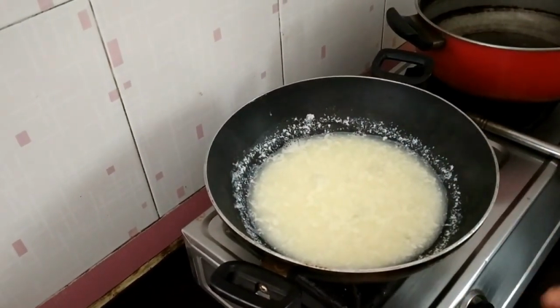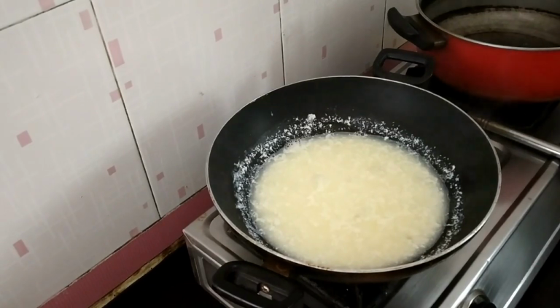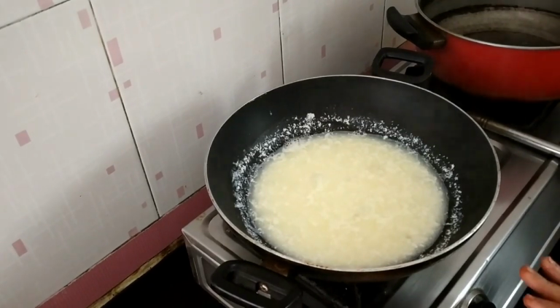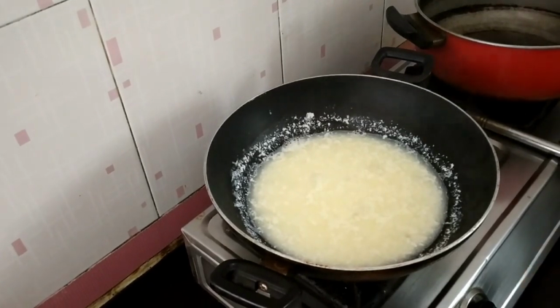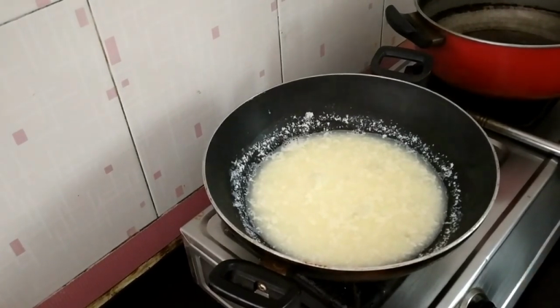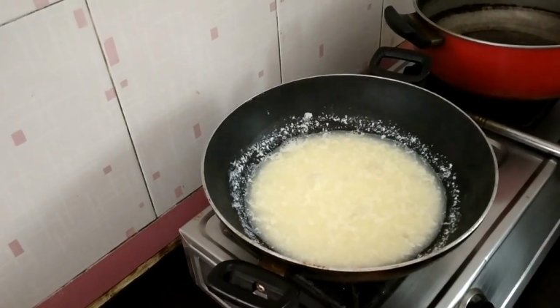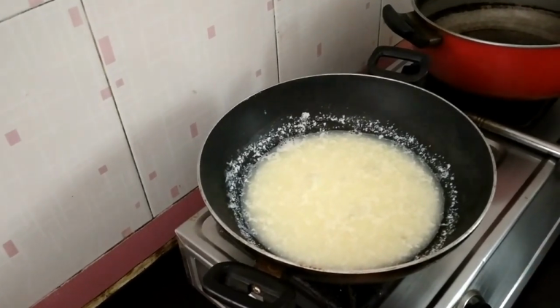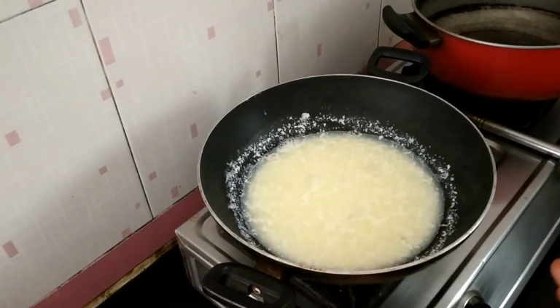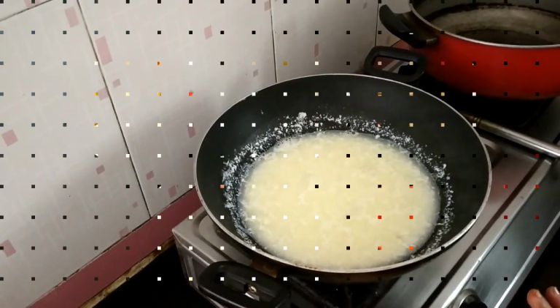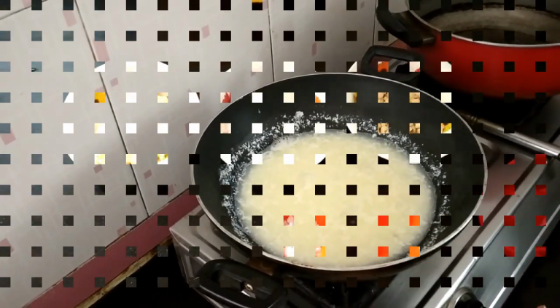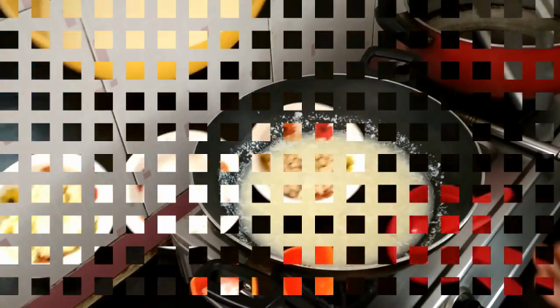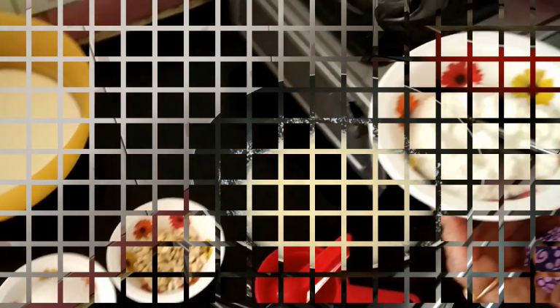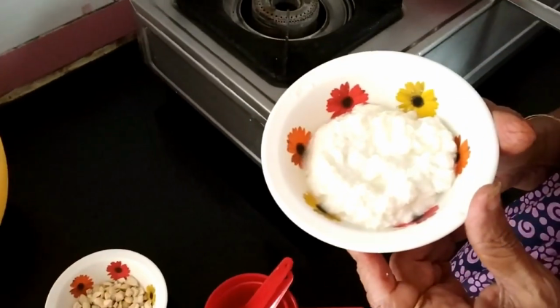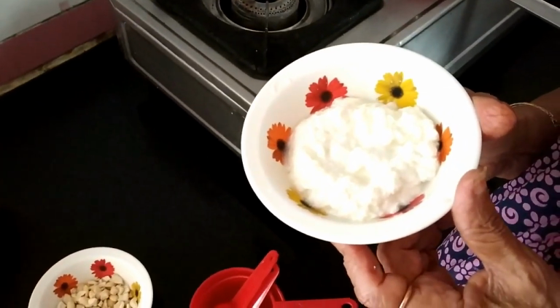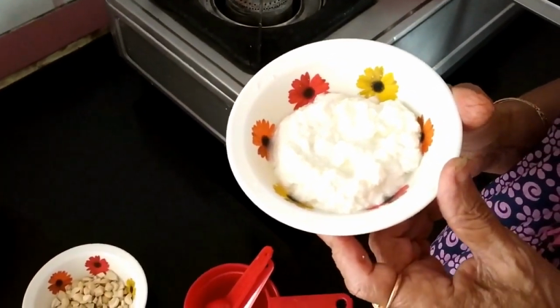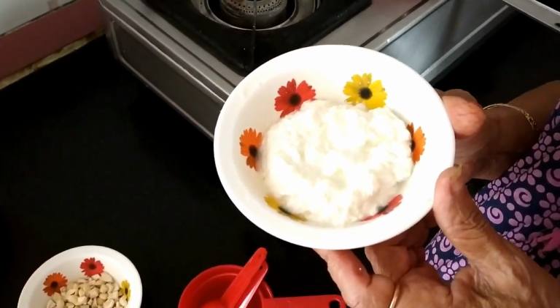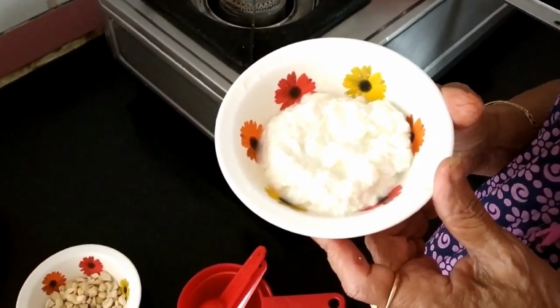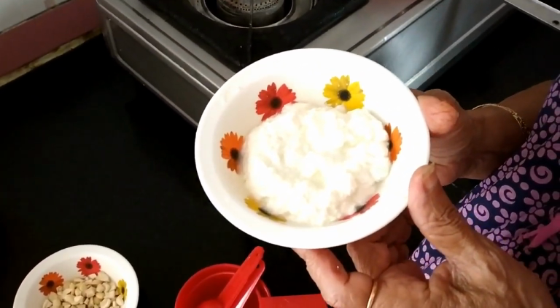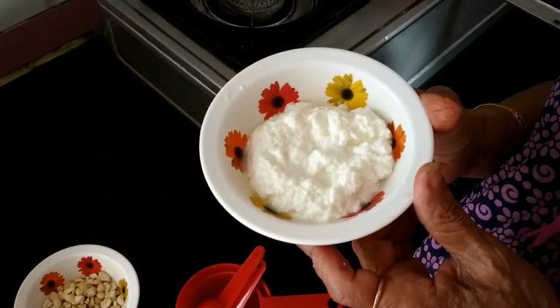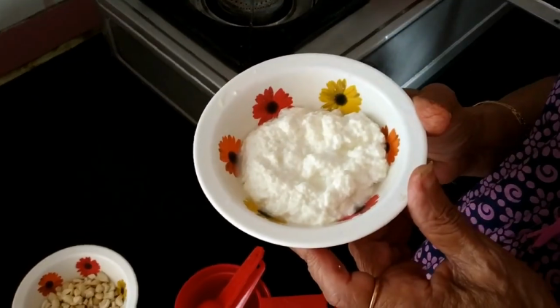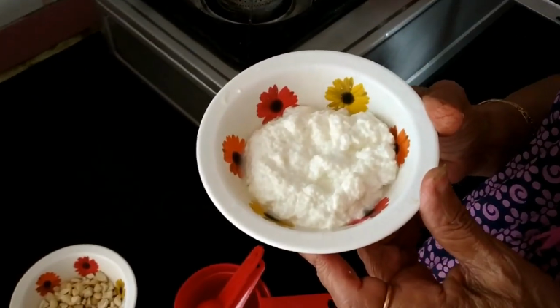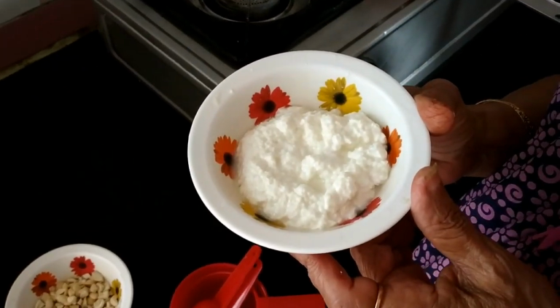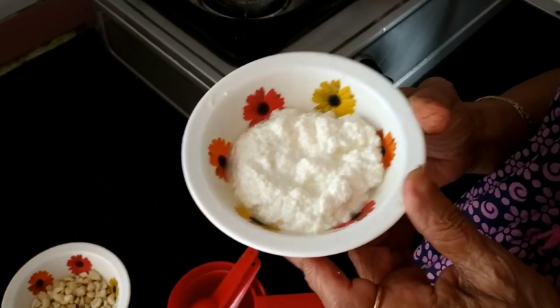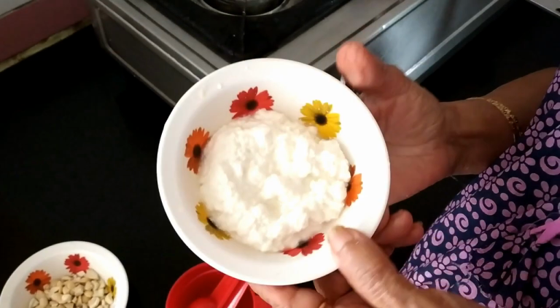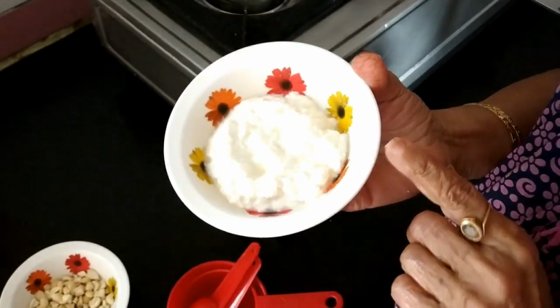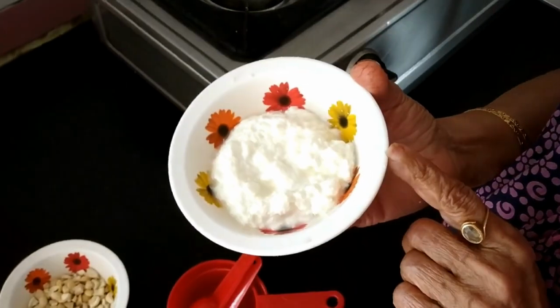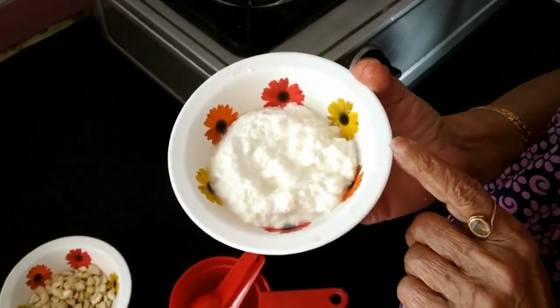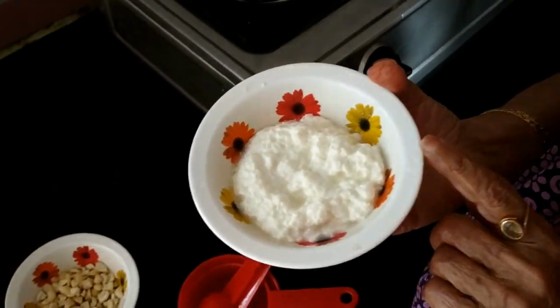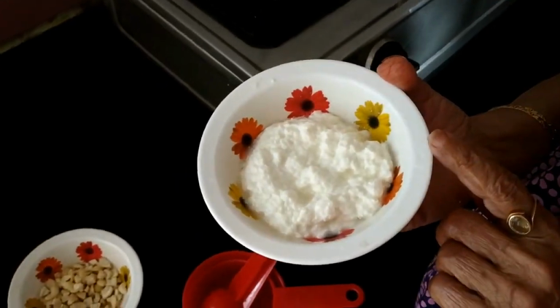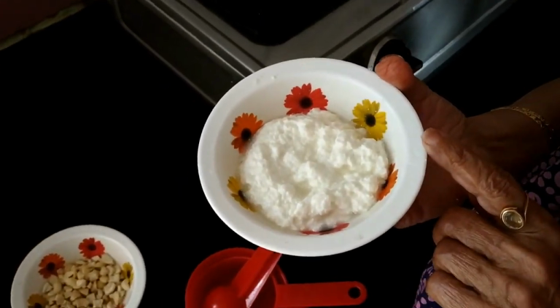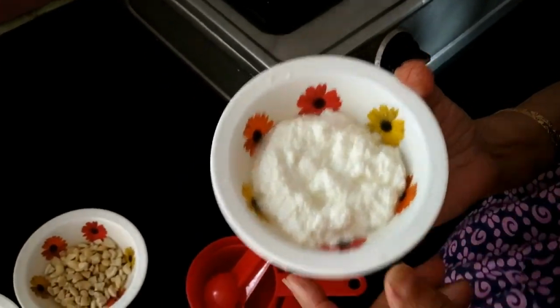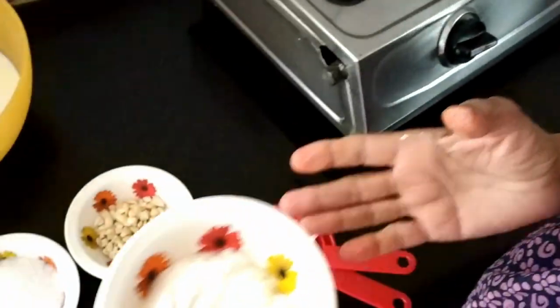Wash thoroughly in cold water for 2 to 3 times. I washed 2-3 times, cooled thoroughly and you get about 100 grams of paneer.